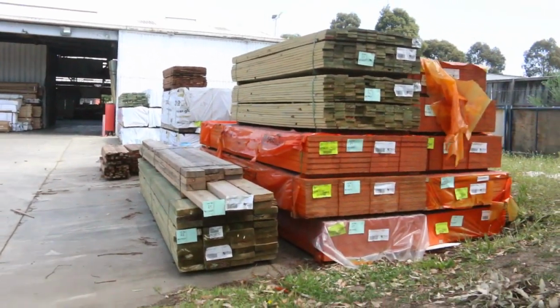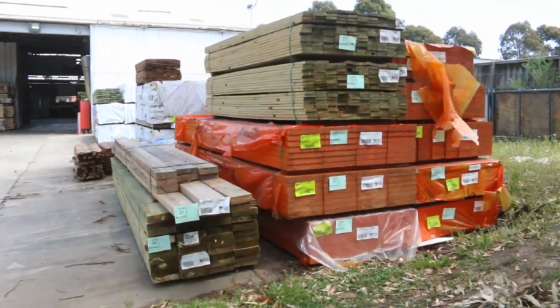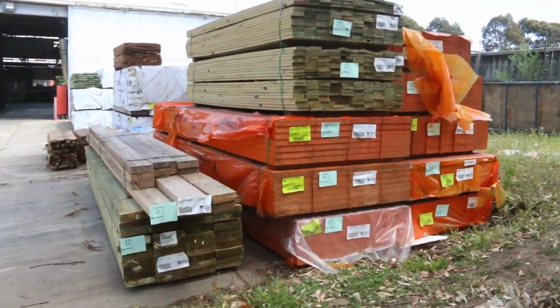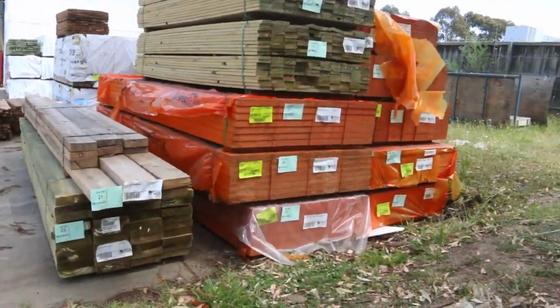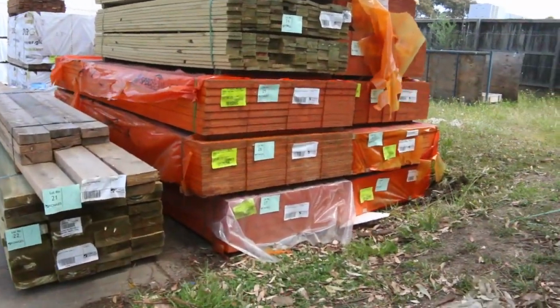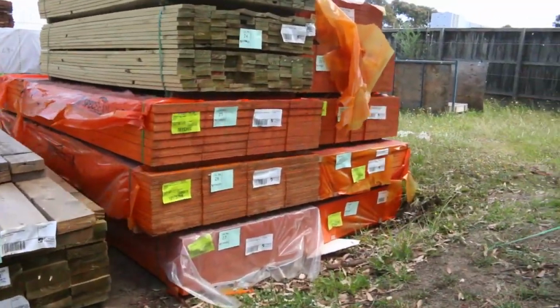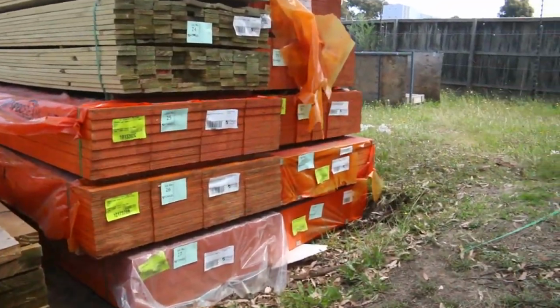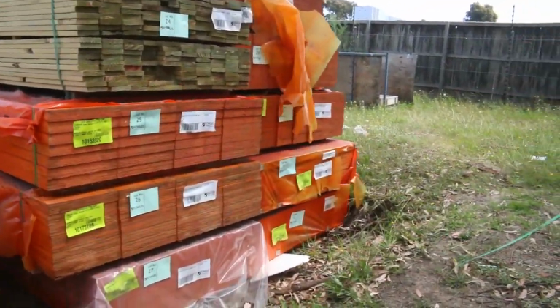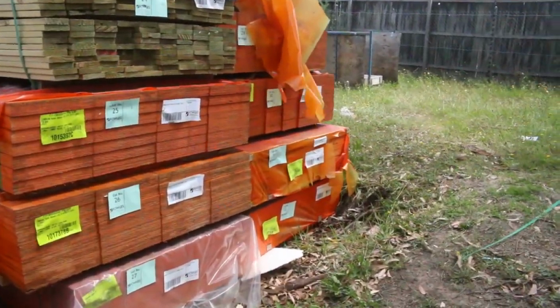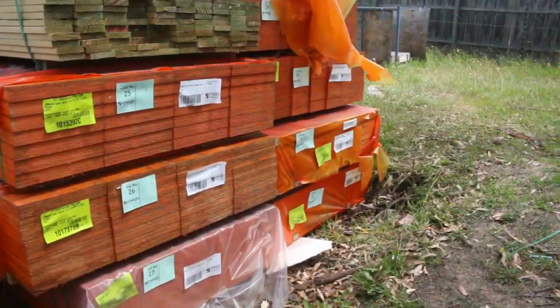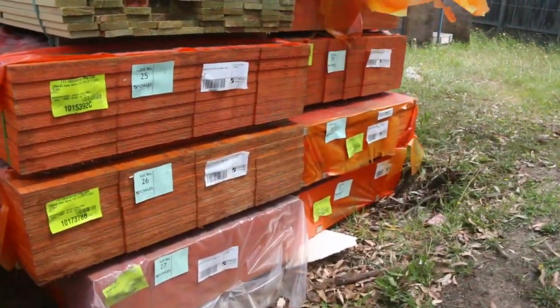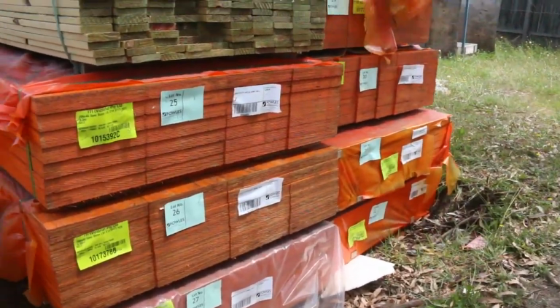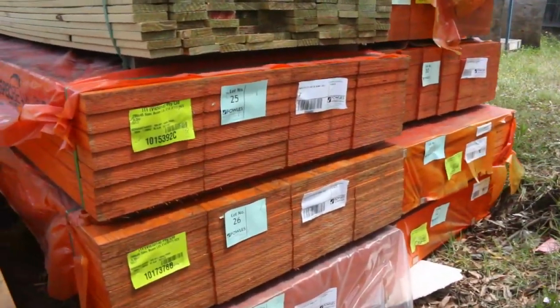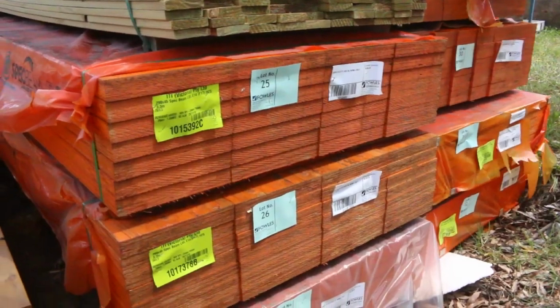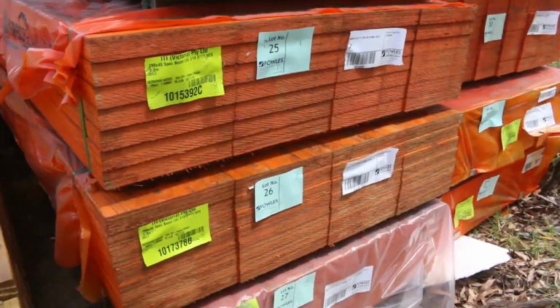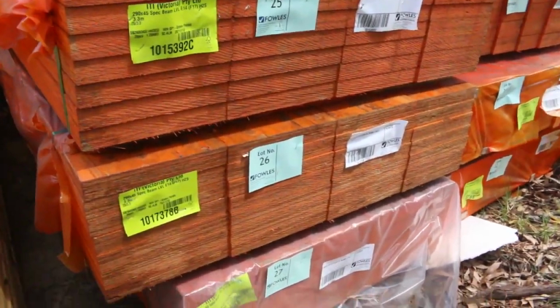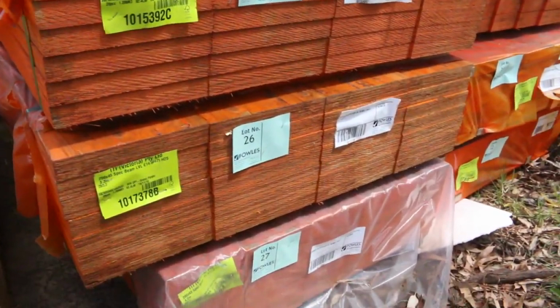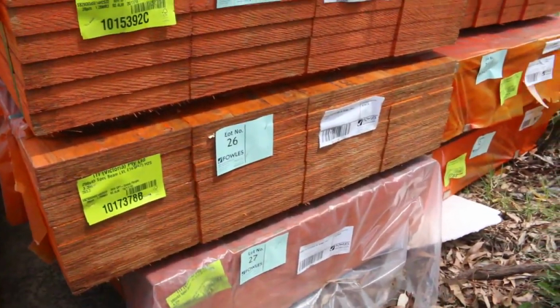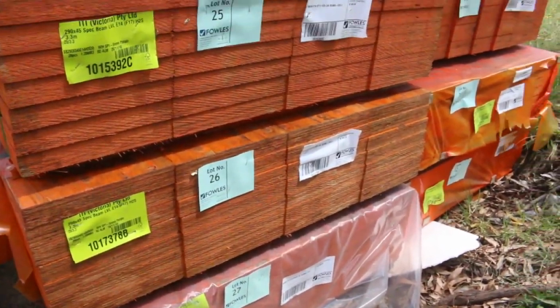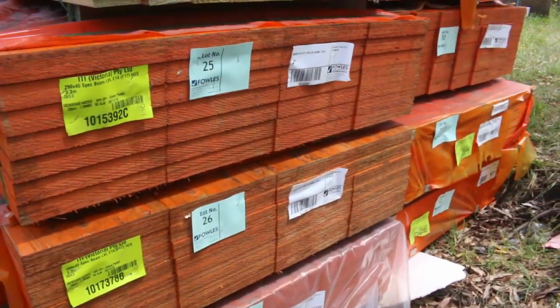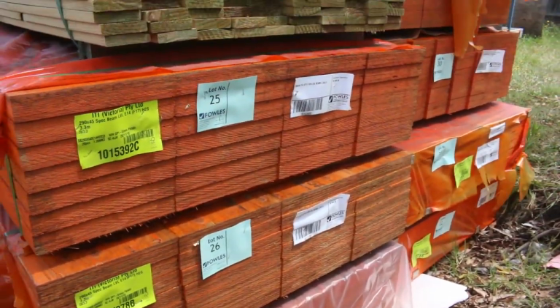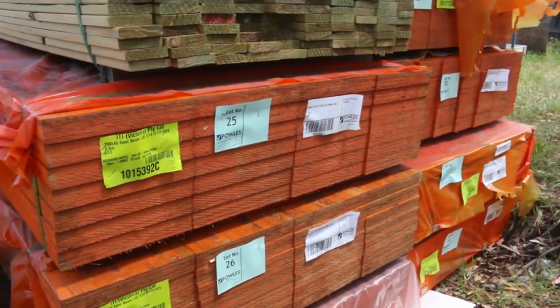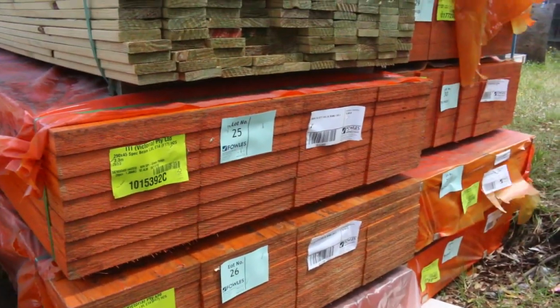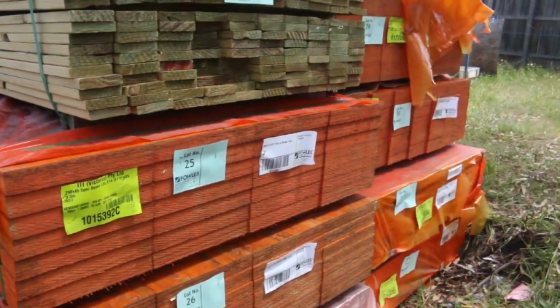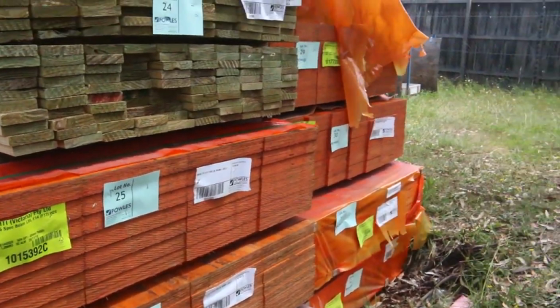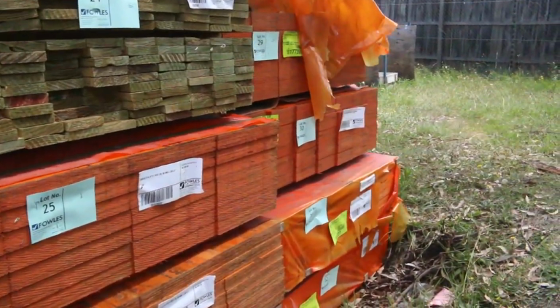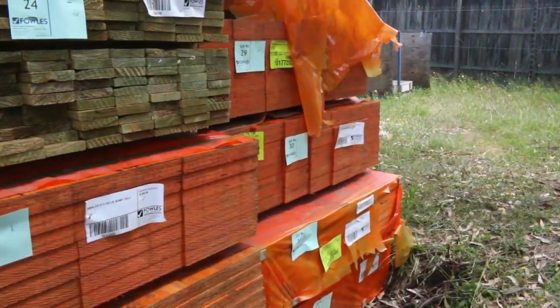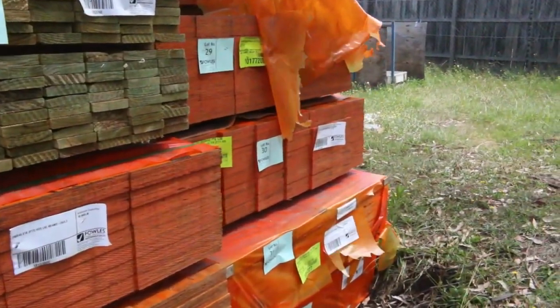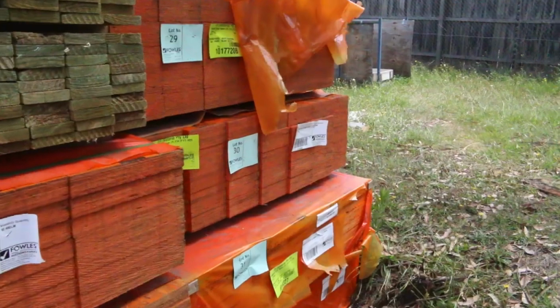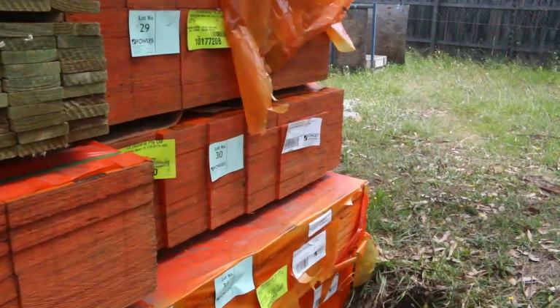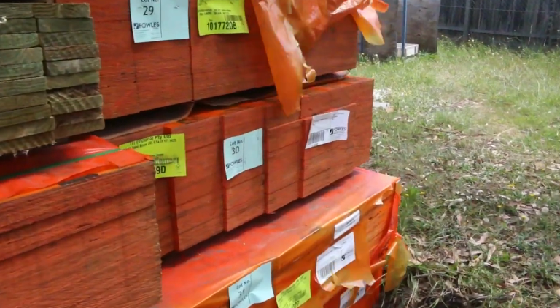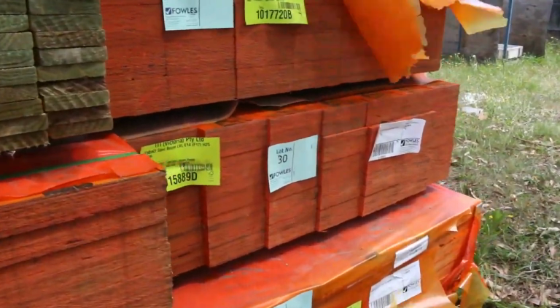Over to a few LVL beams — some big sizes there. 290 by 45s, and this one is 200 by 63, so that's all coming up nice and early in the auction.